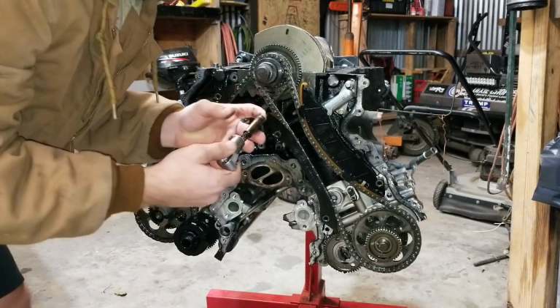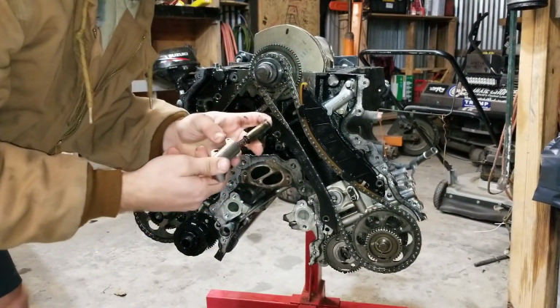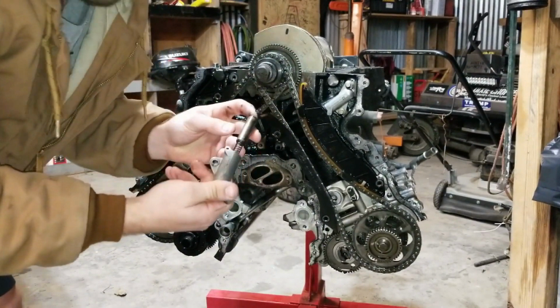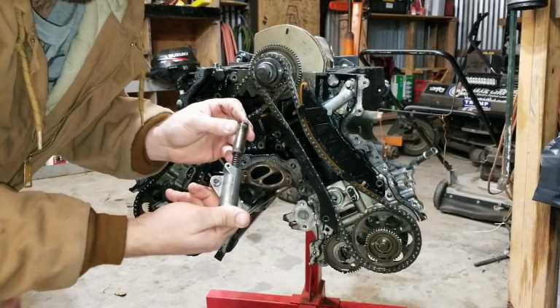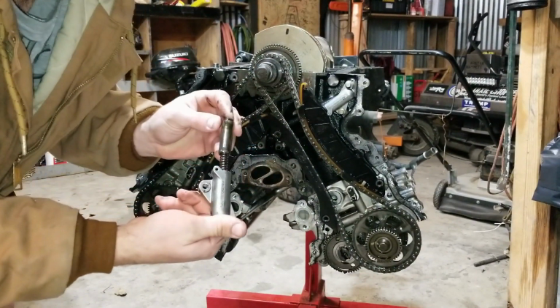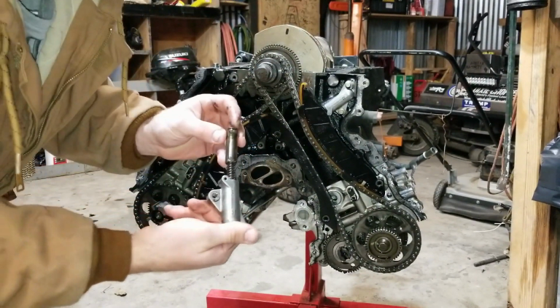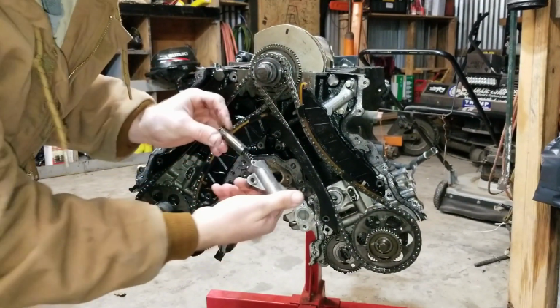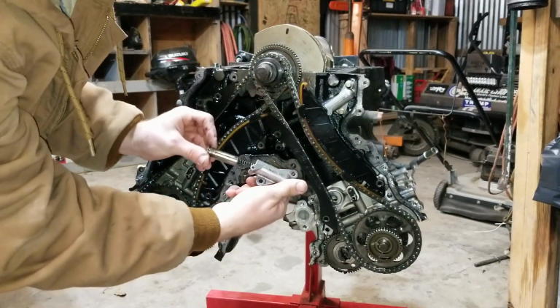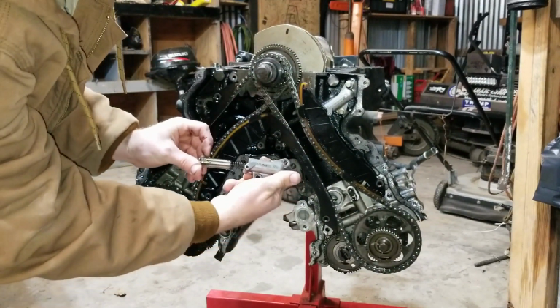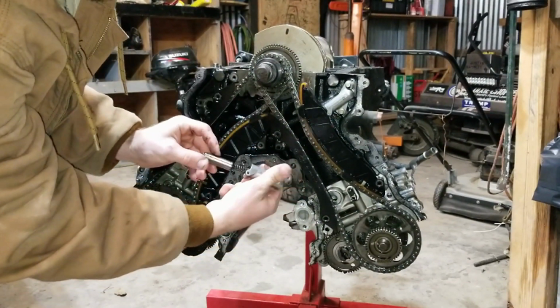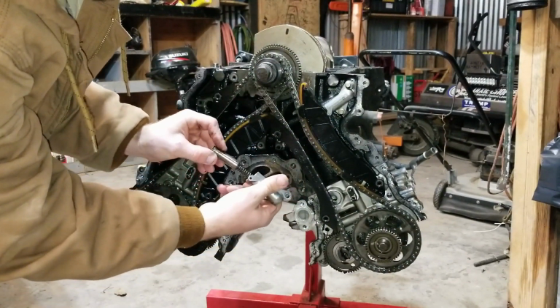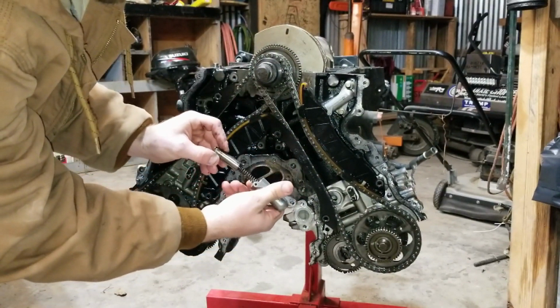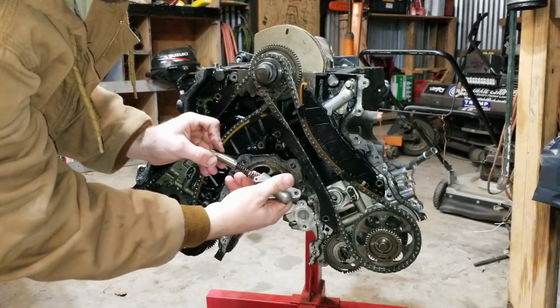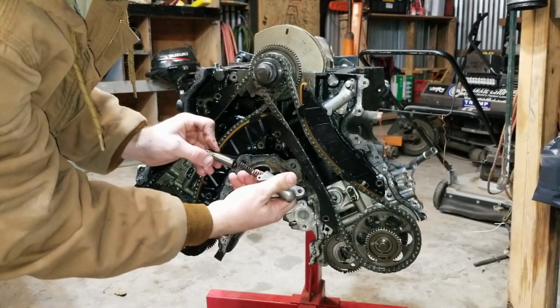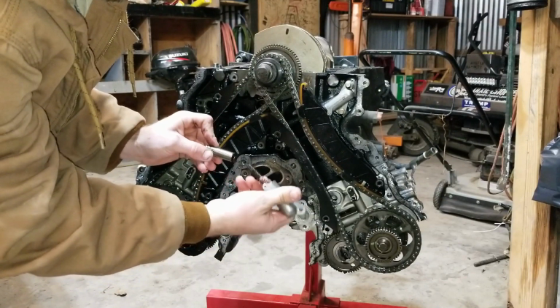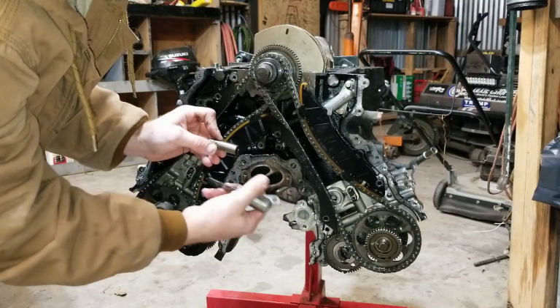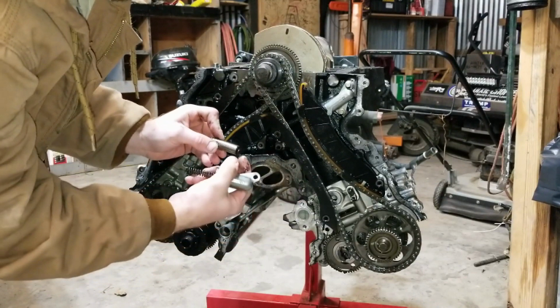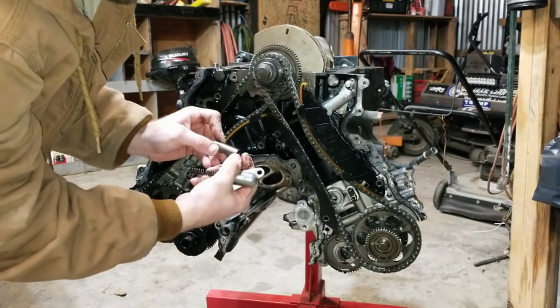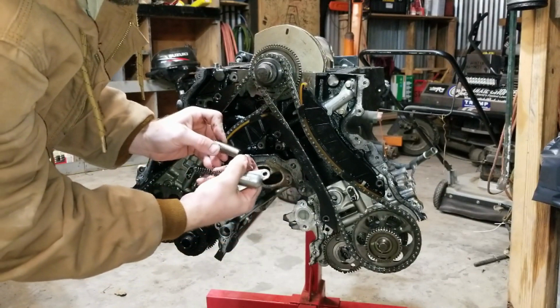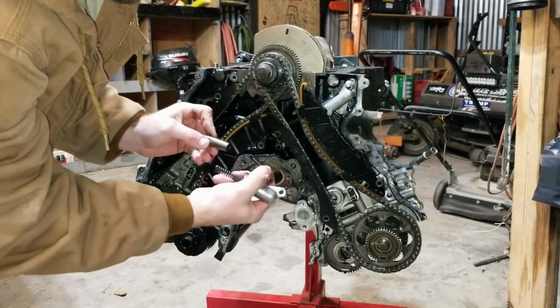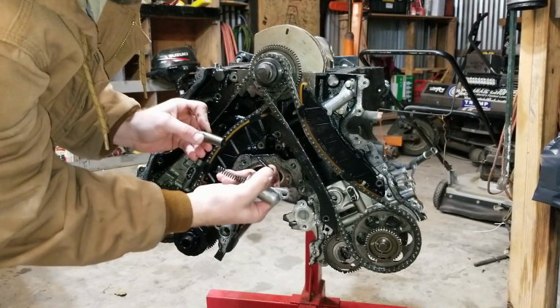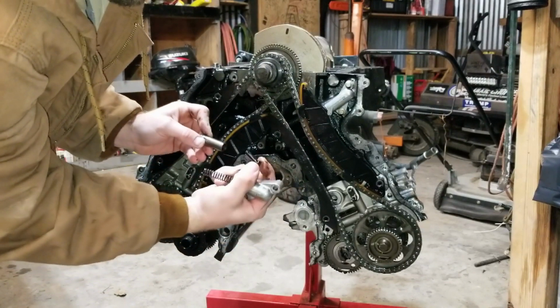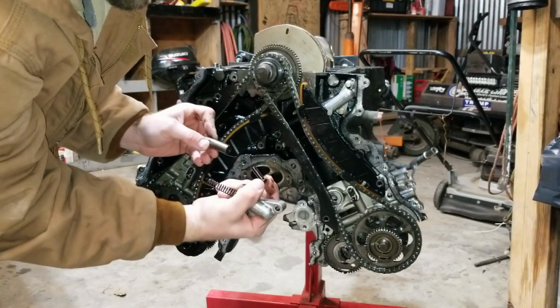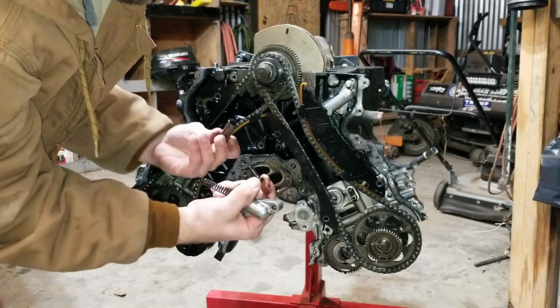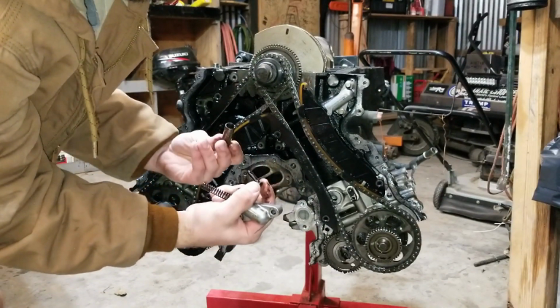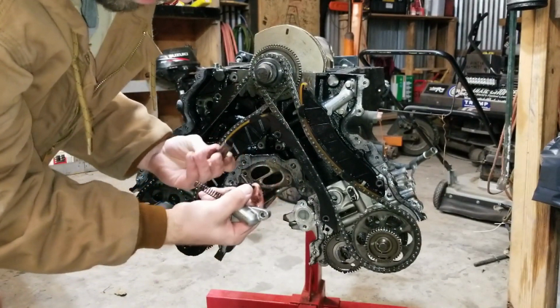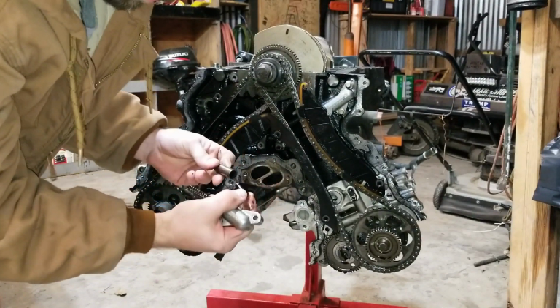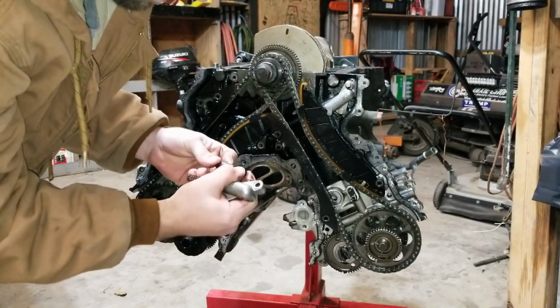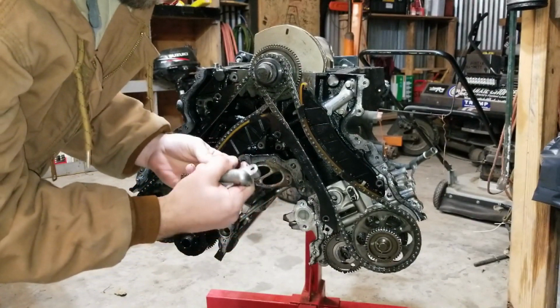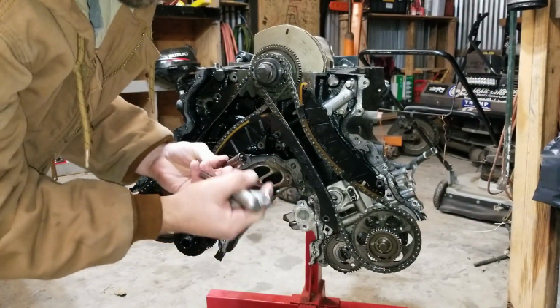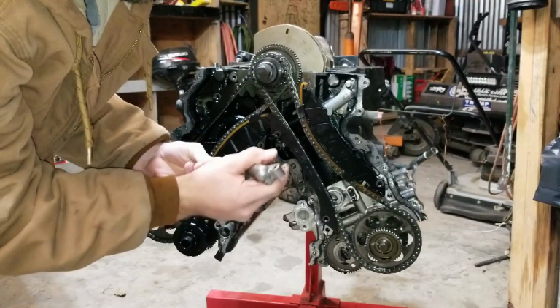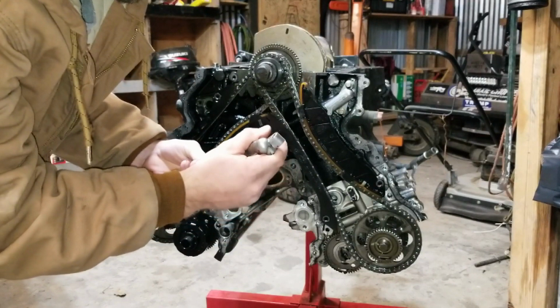Do be careful when you remove them. As you can see, there's a spring here and there's this plastic piece that just shot out, so I'll have to definitely remember that.